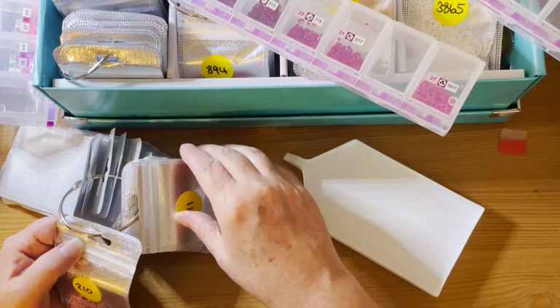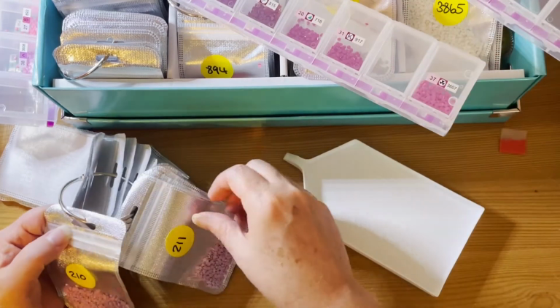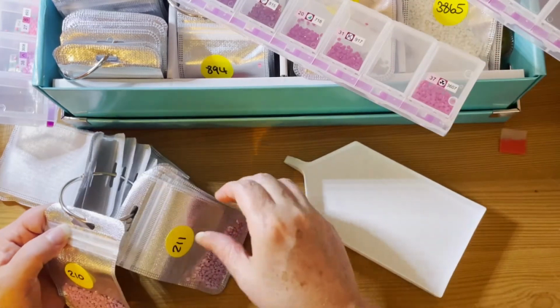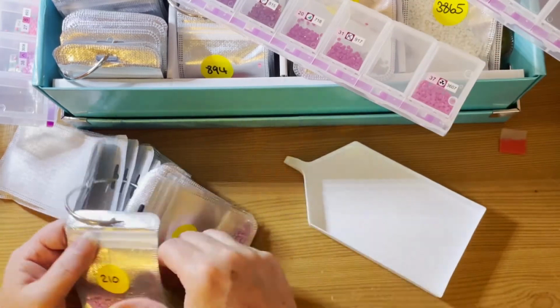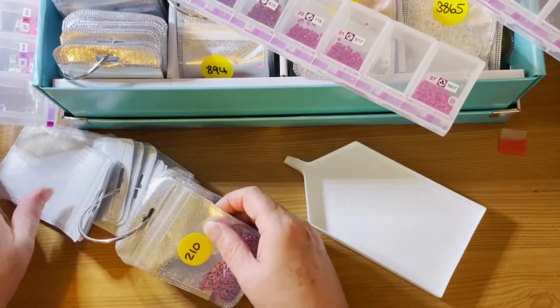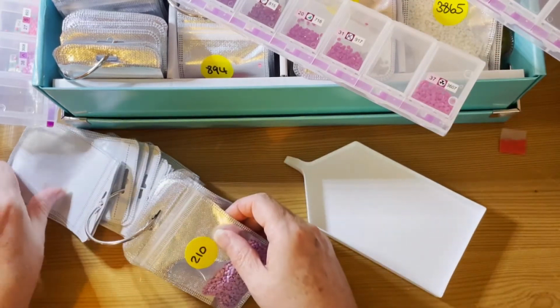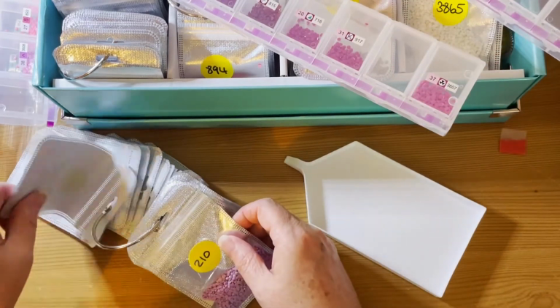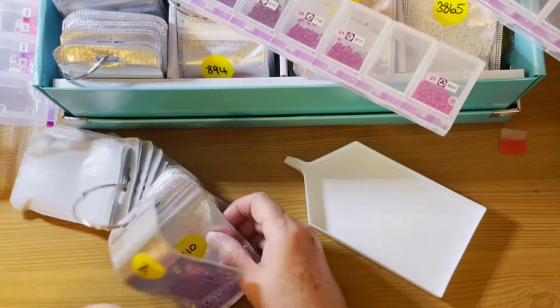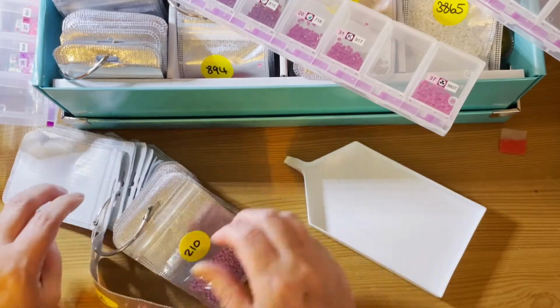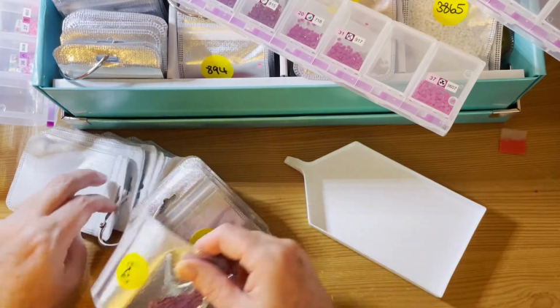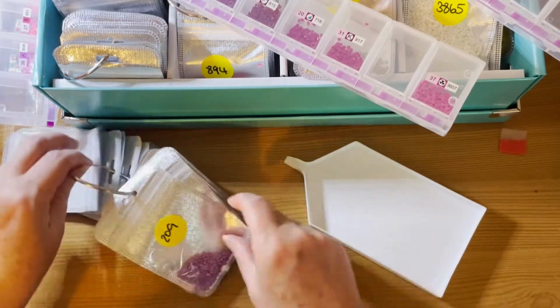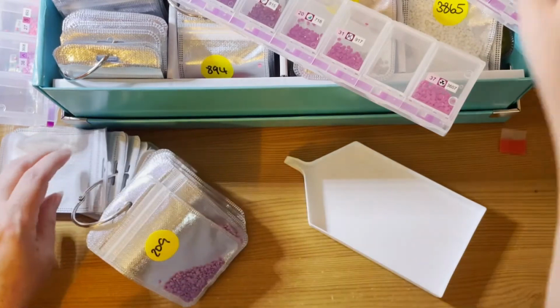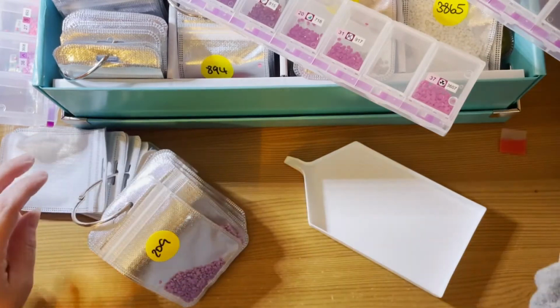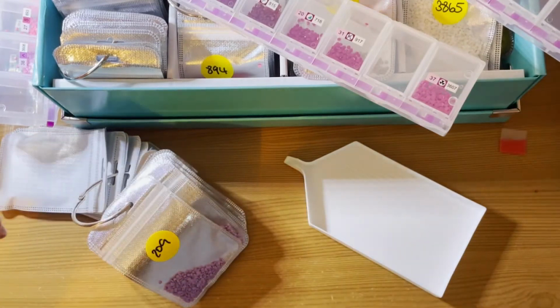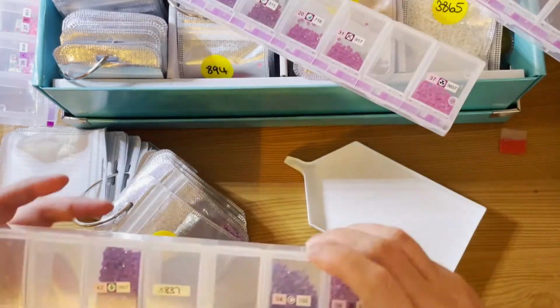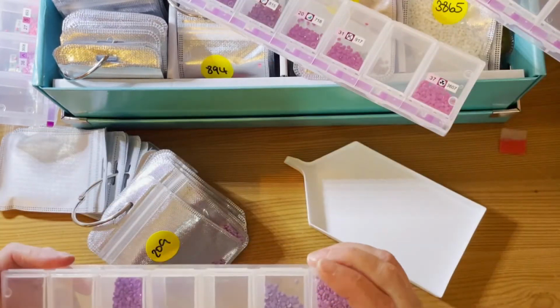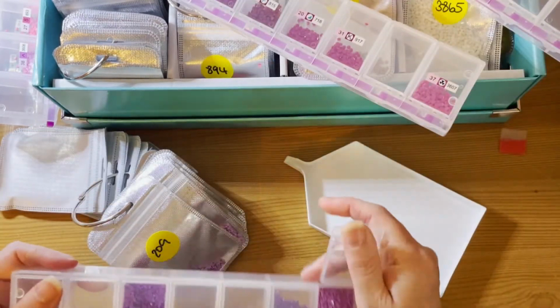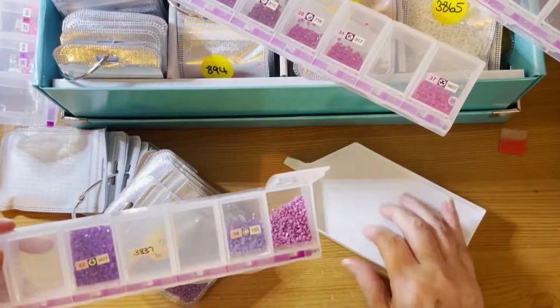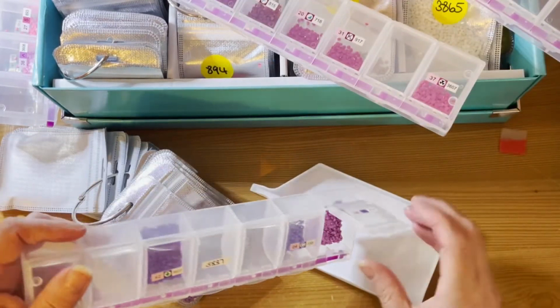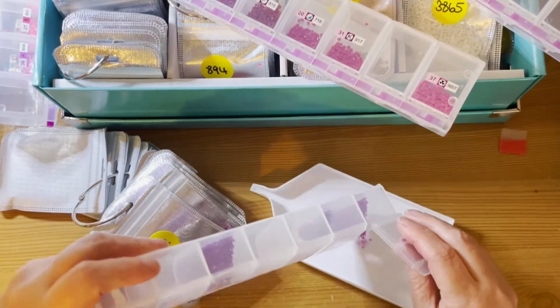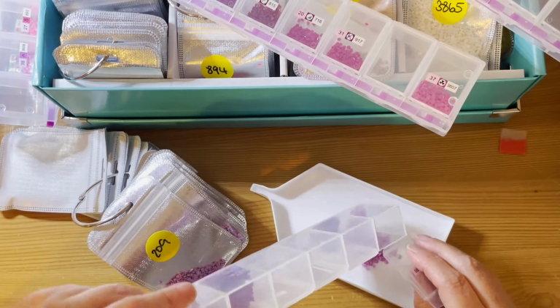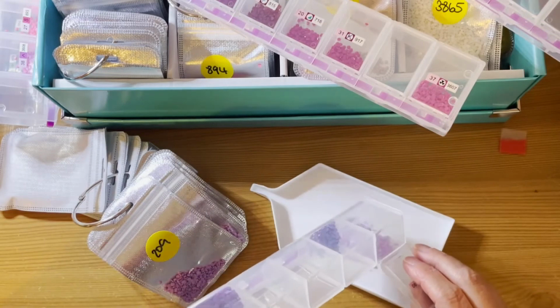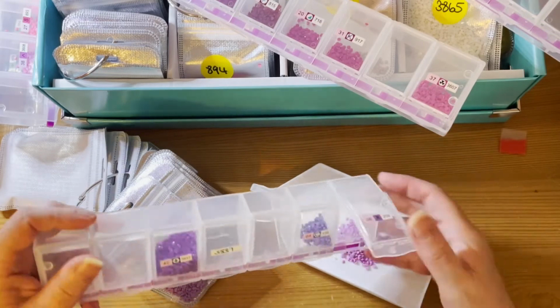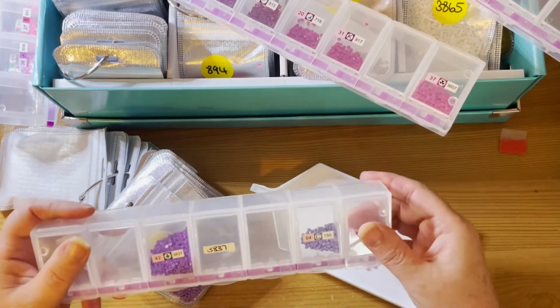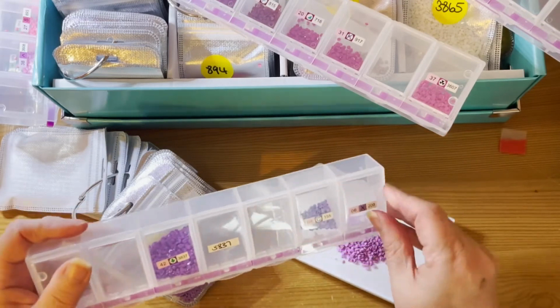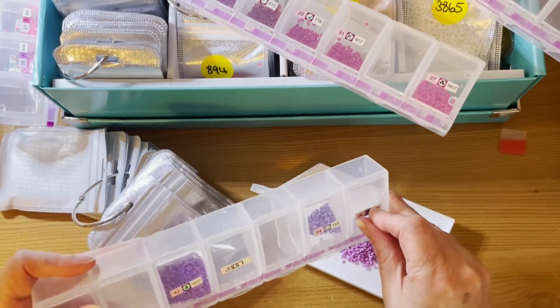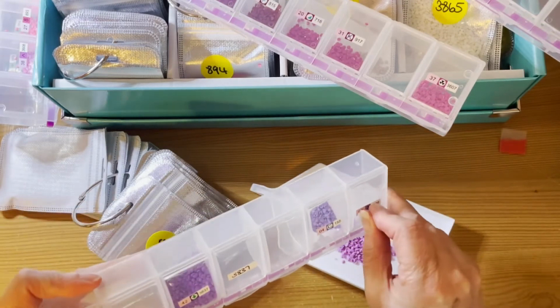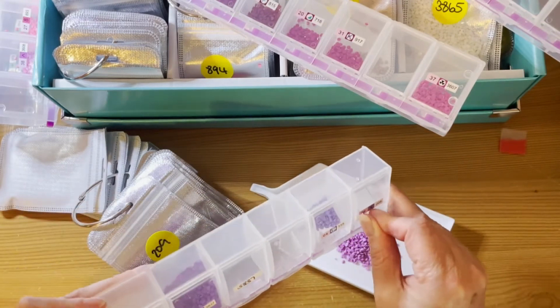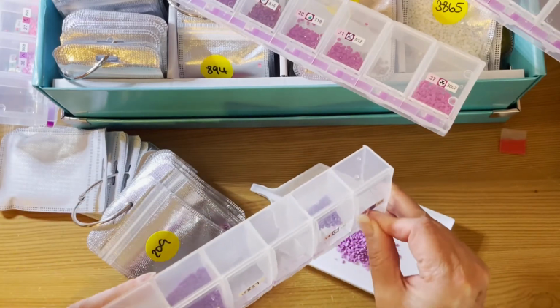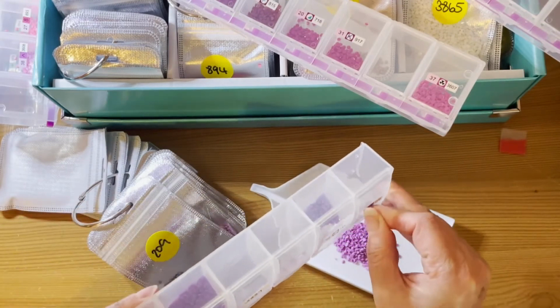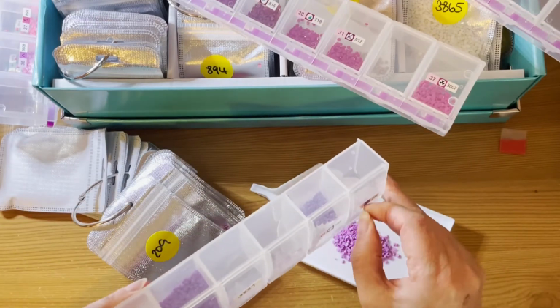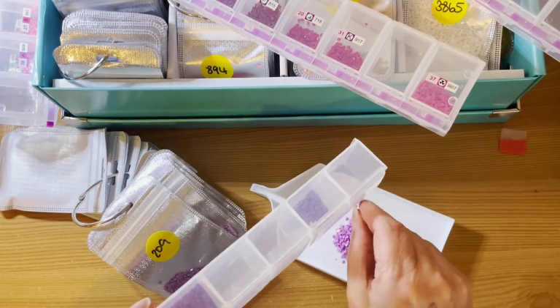And 209, which I definitely have because I went past it. These are all the purples — a lot more purples.